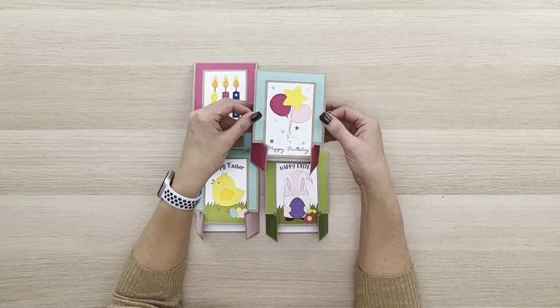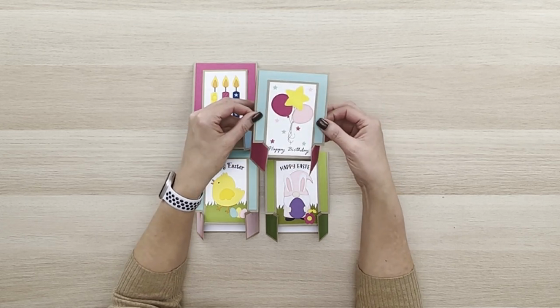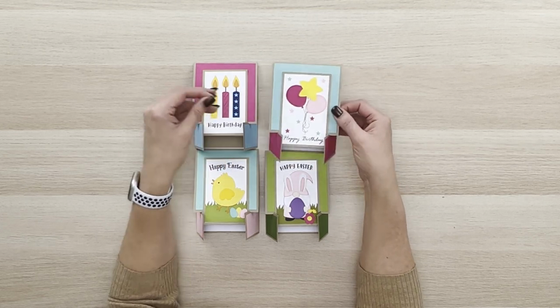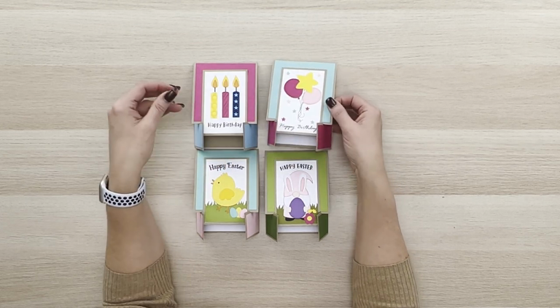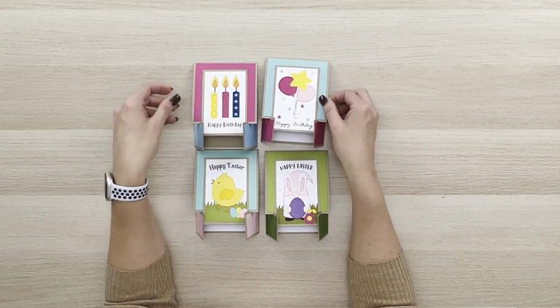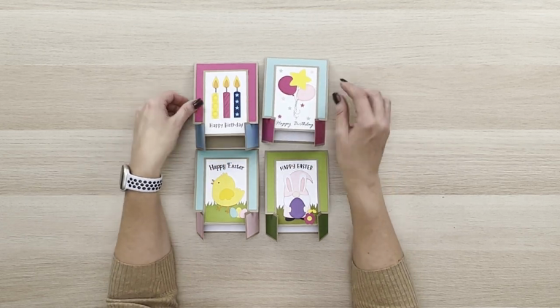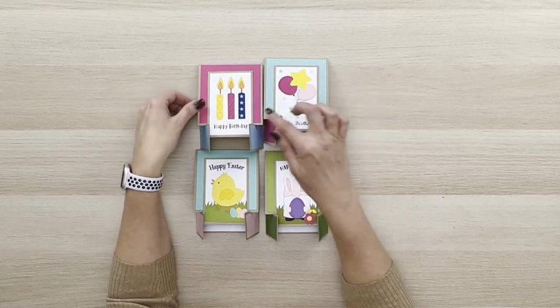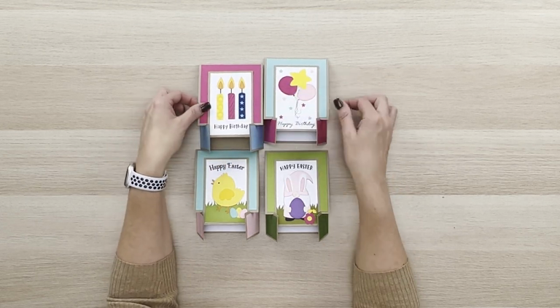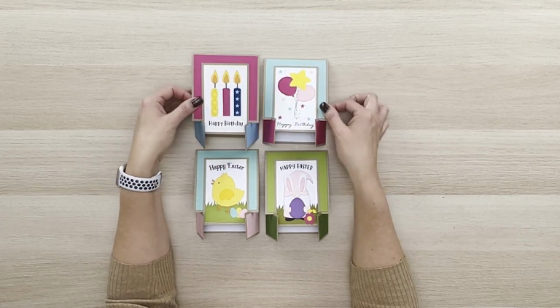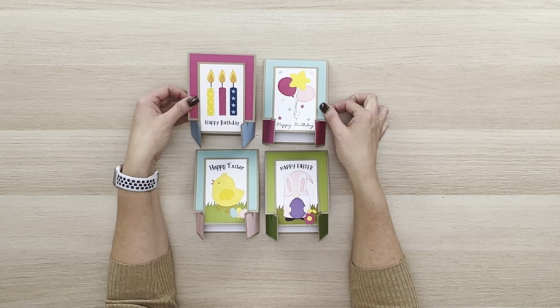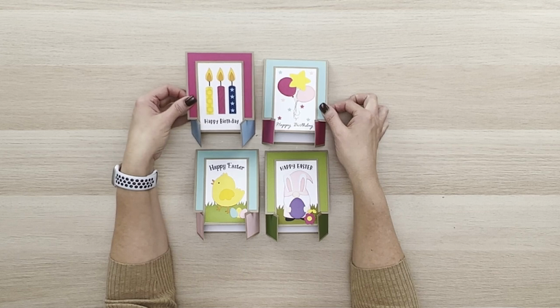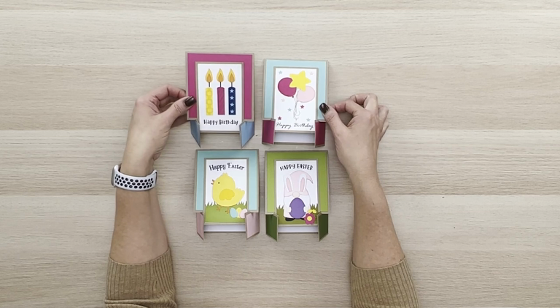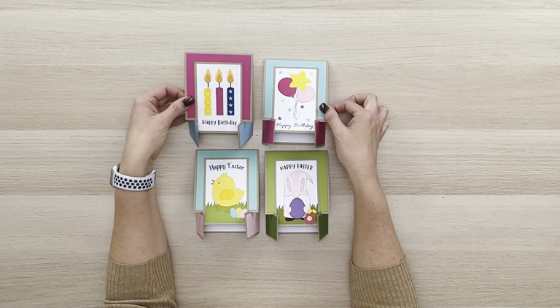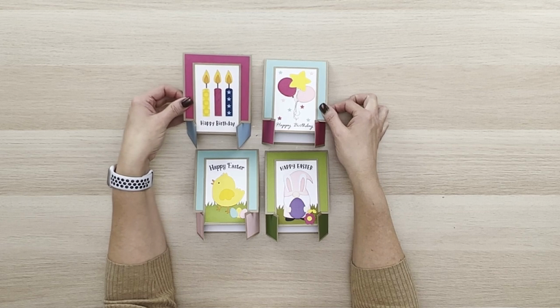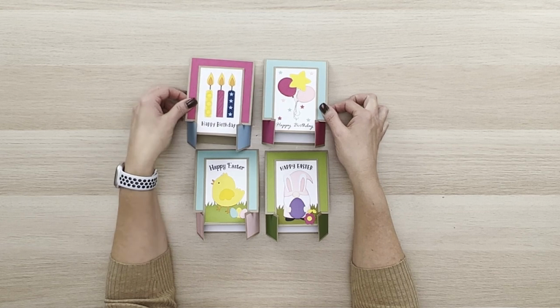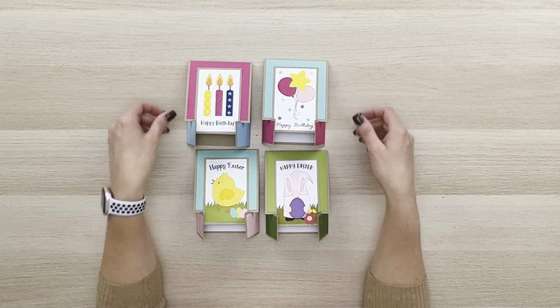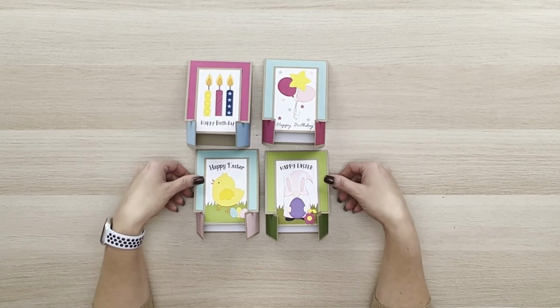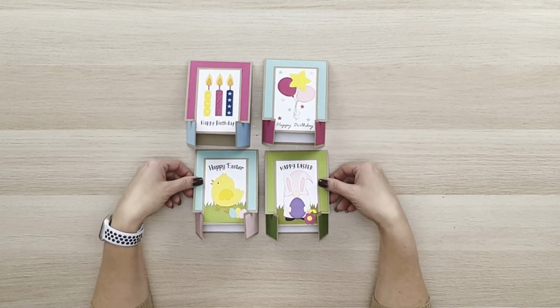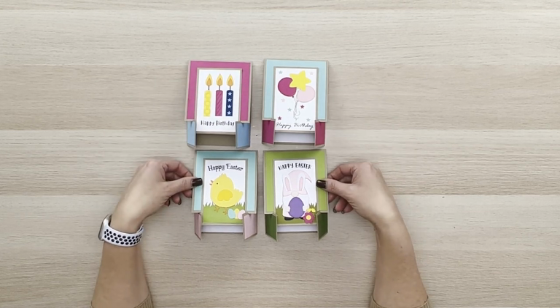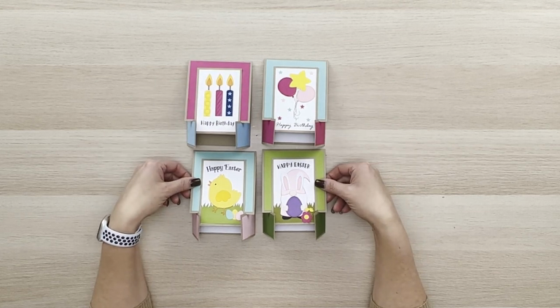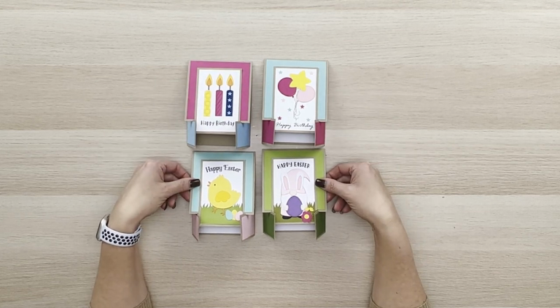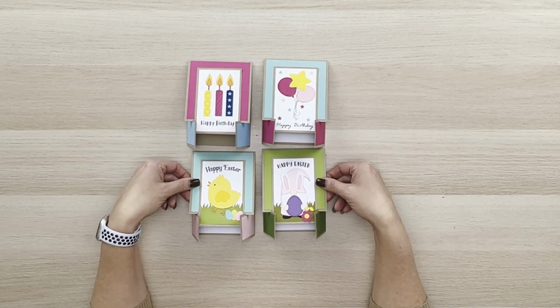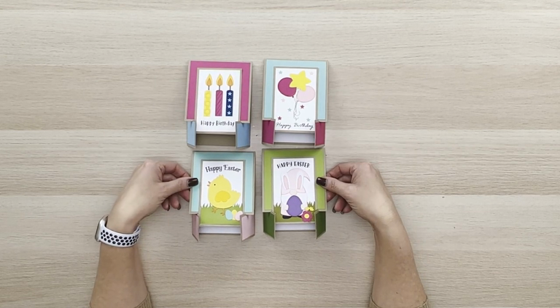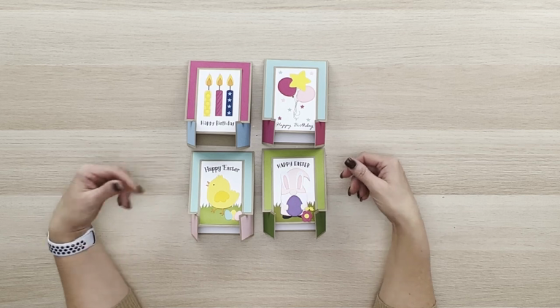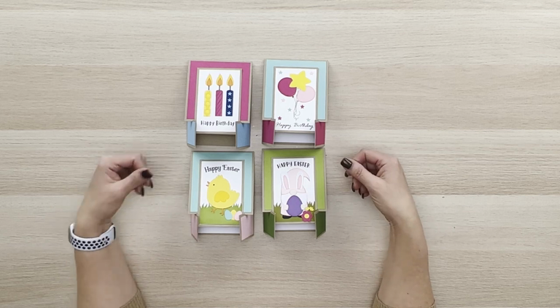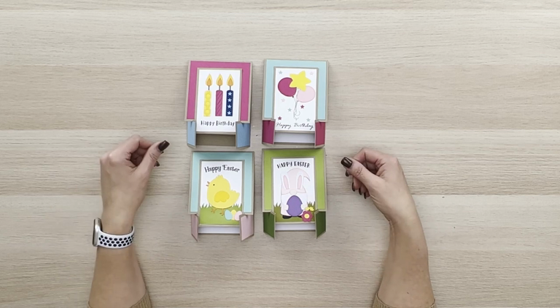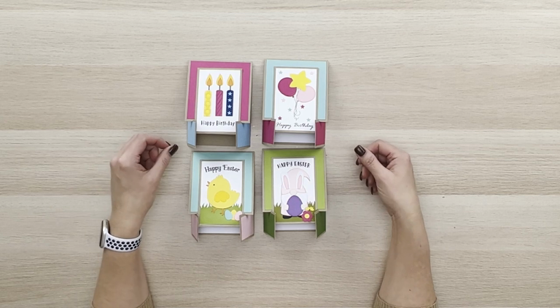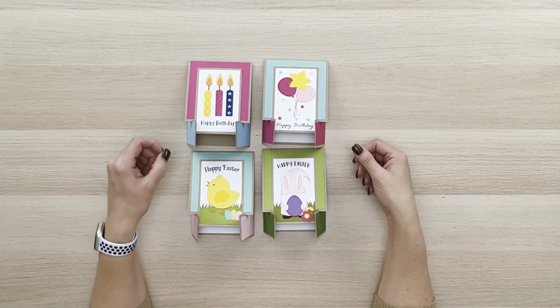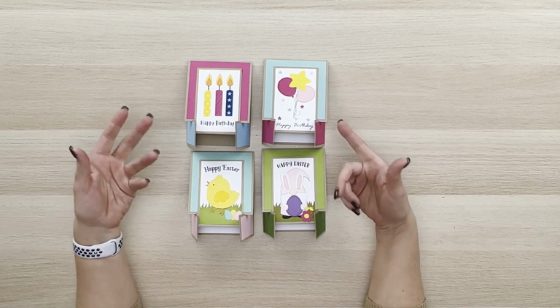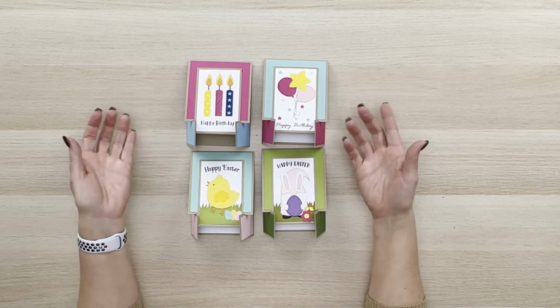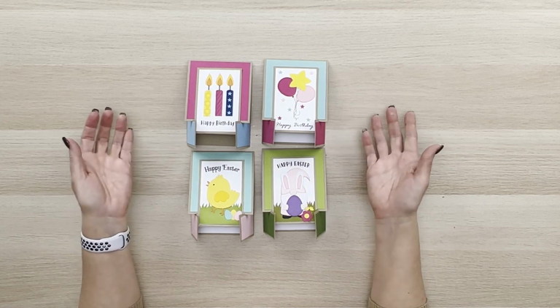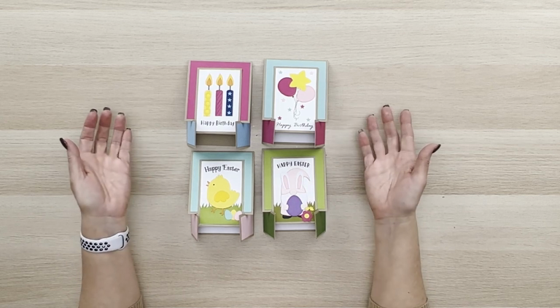We've got a couple of different birthday designs here and a couple of different Easter designs here, and I'll show you a couple more in just a minute. But I'm not going to do a full tutorial on how to completely assemble this because it's quite simple.